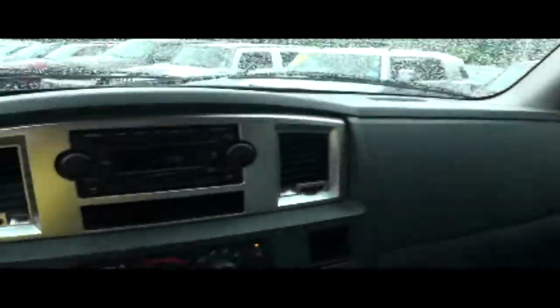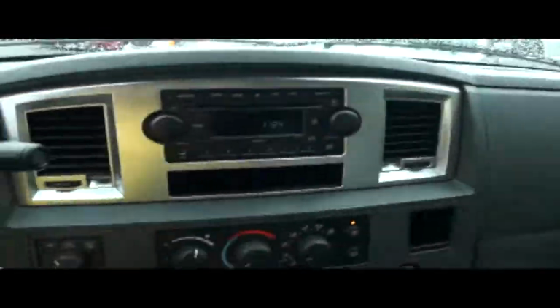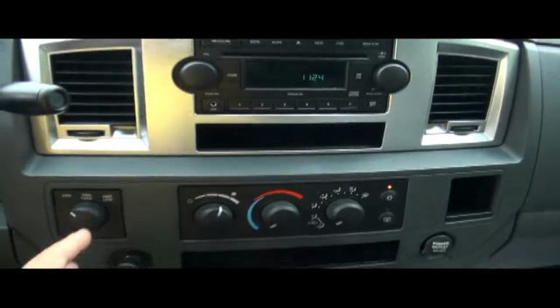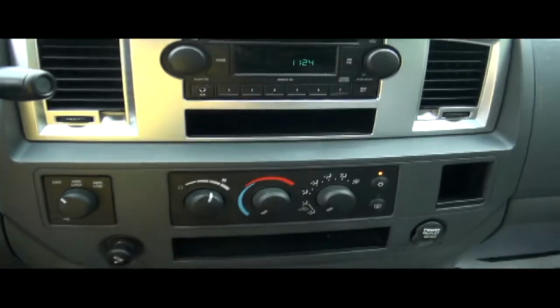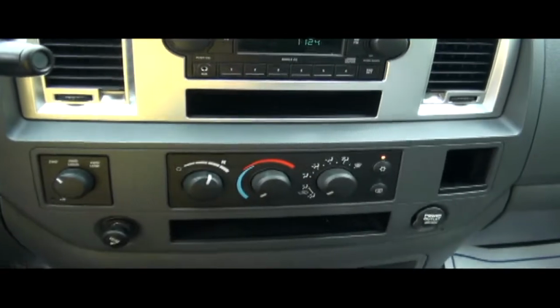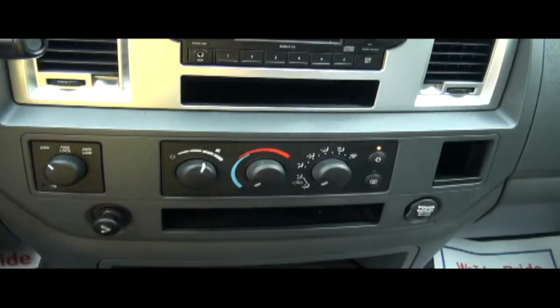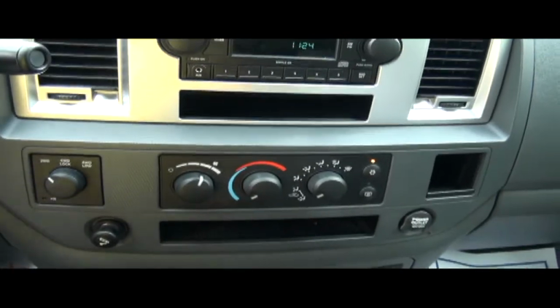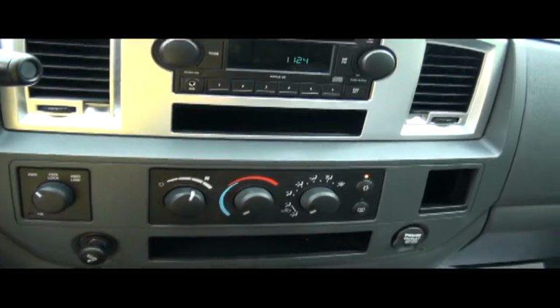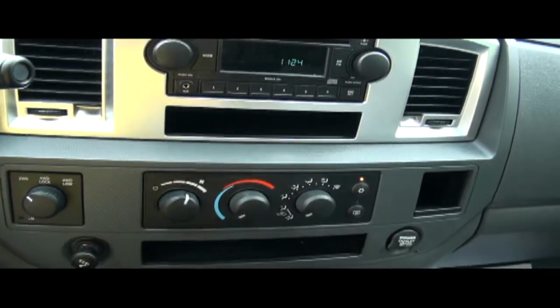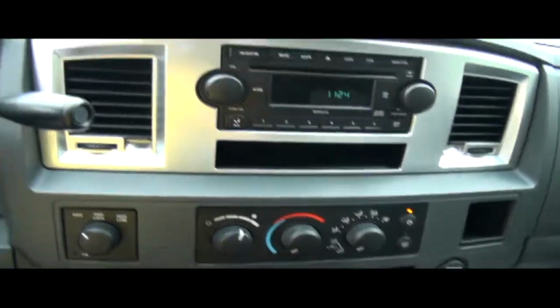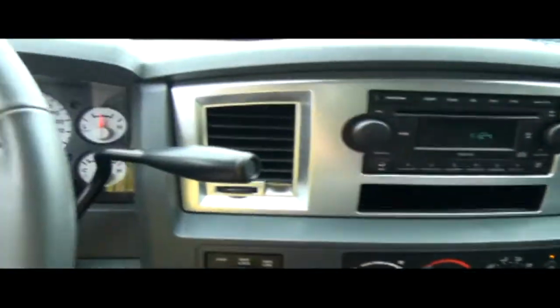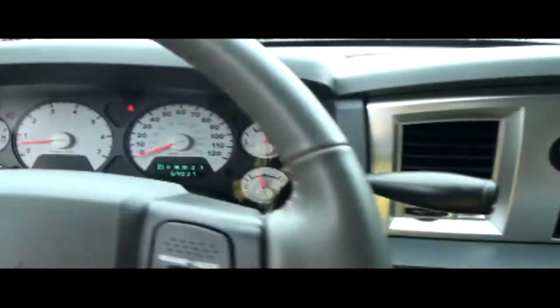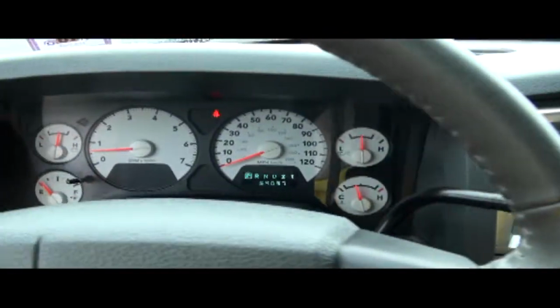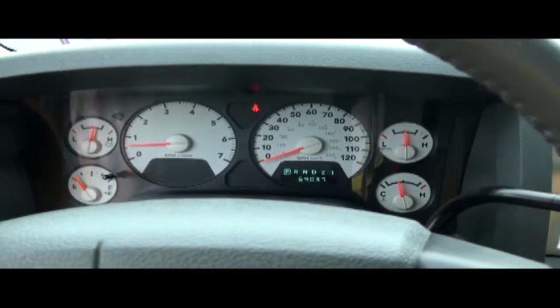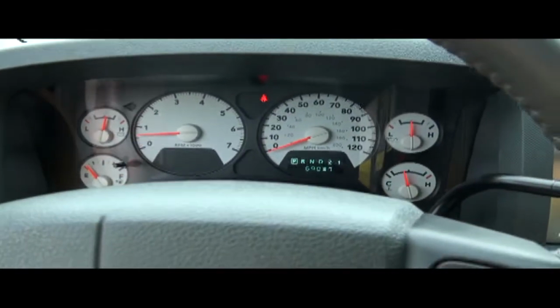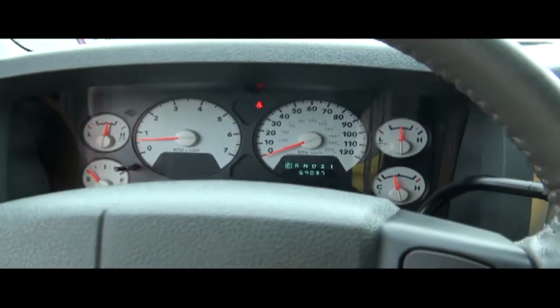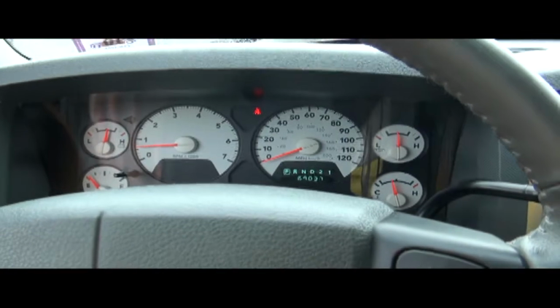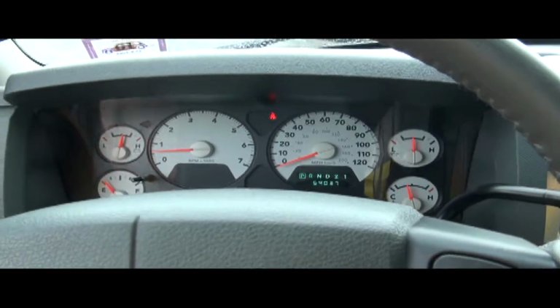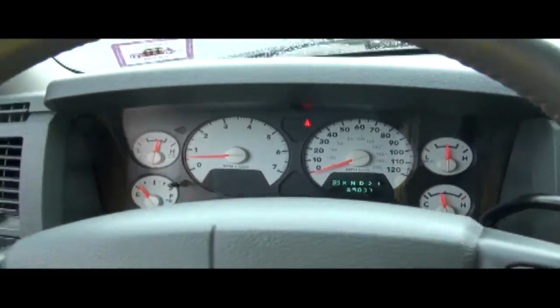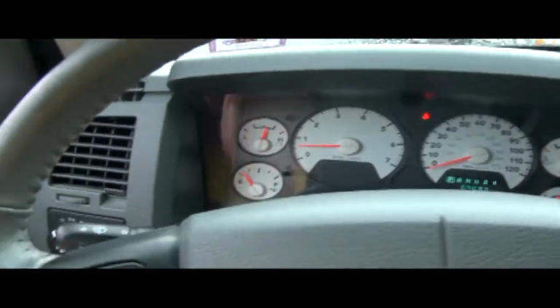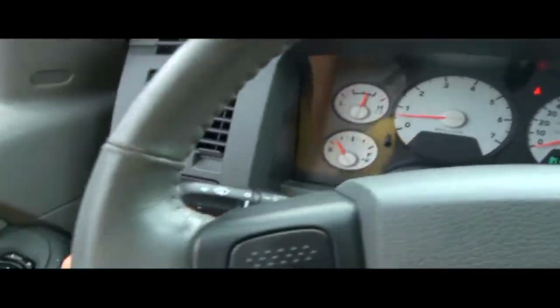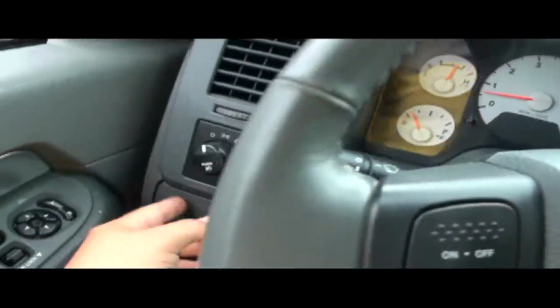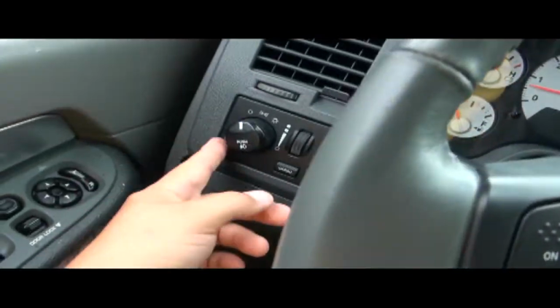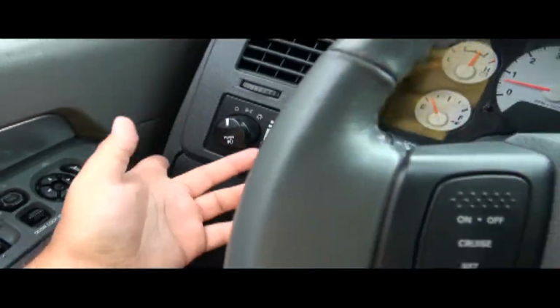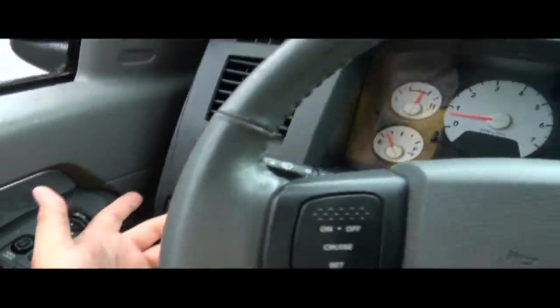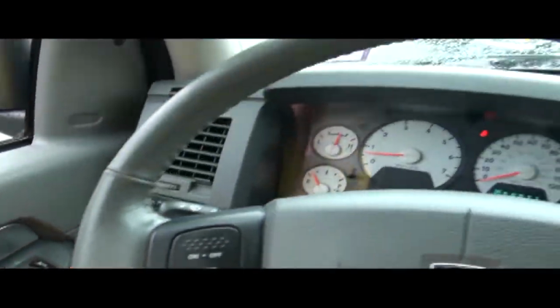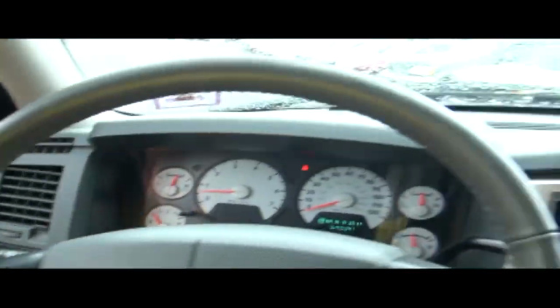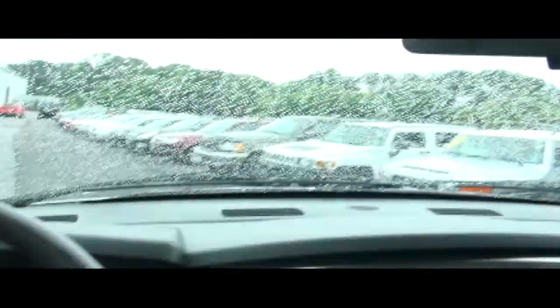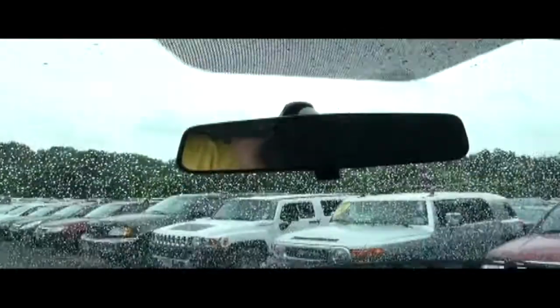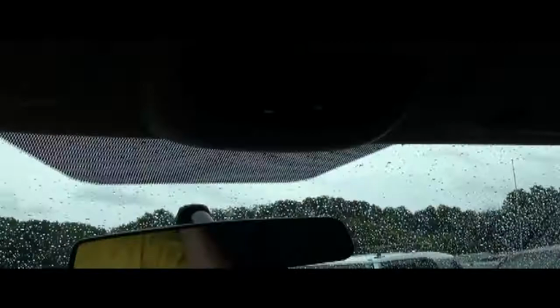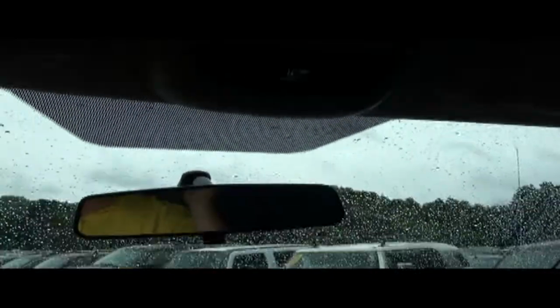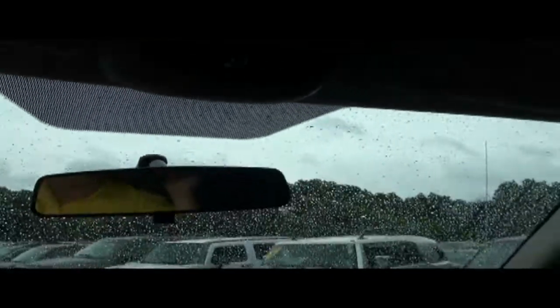You have two-wheel drive, which is great — you save a little gas — plus four-wheel lock and four-wheel low. 69,000 miles. Full set of gauges, and they look good in white. You have your fog light switch over here and your trip computer up top.